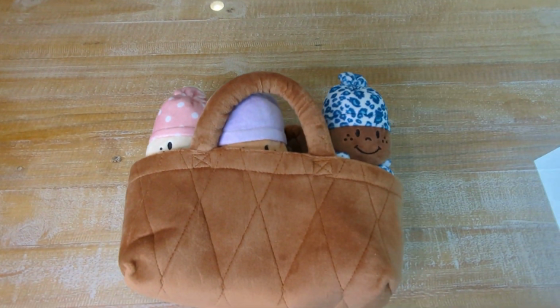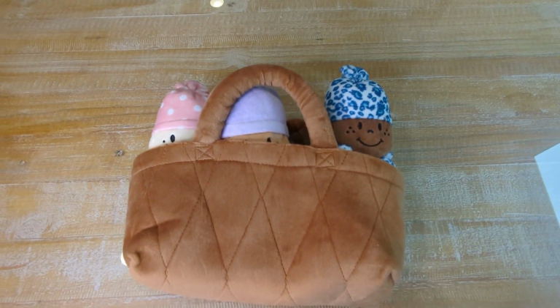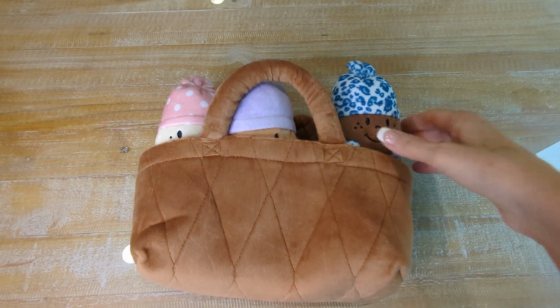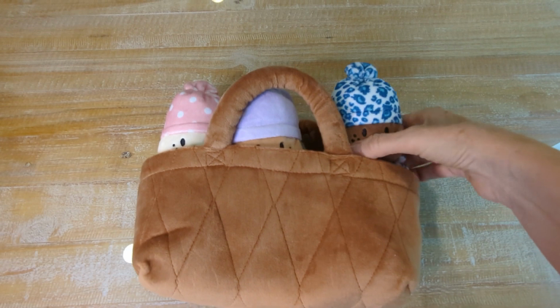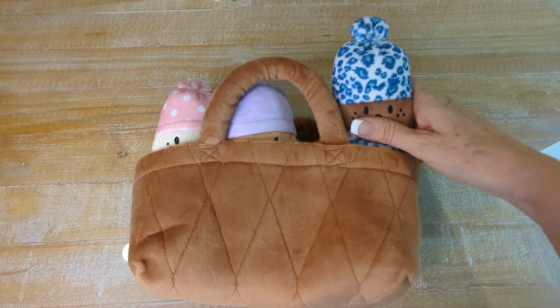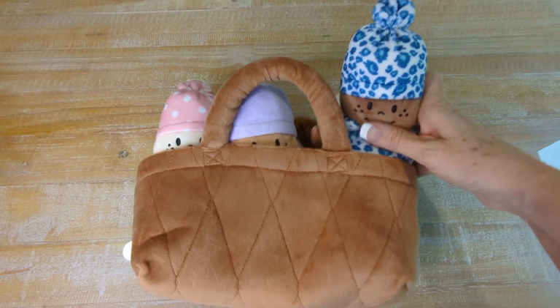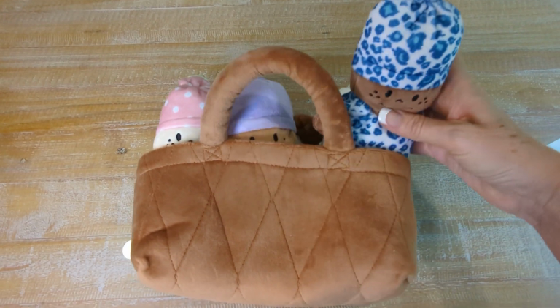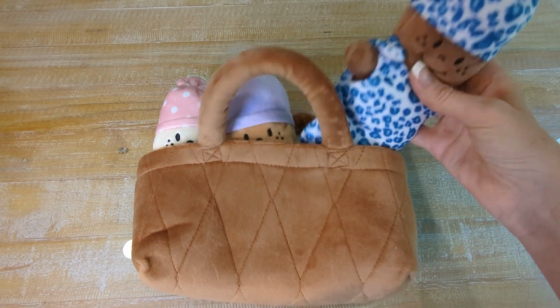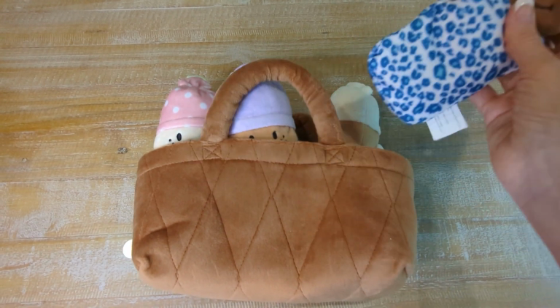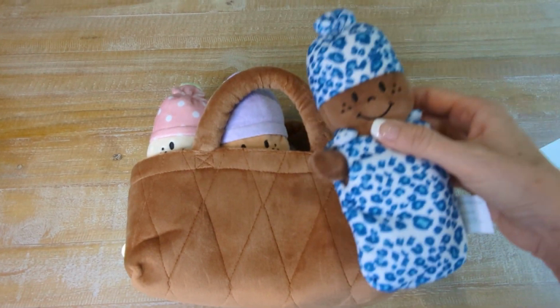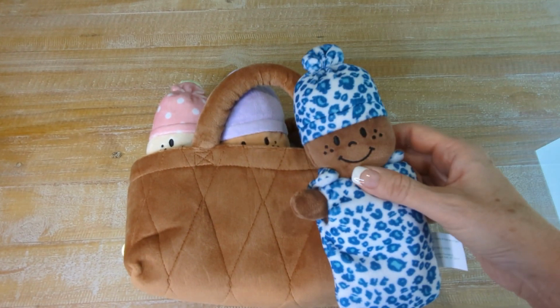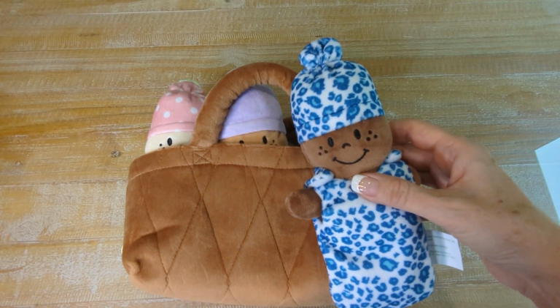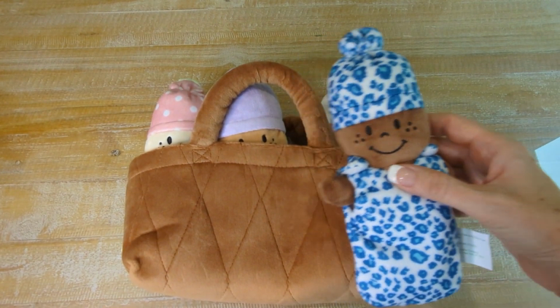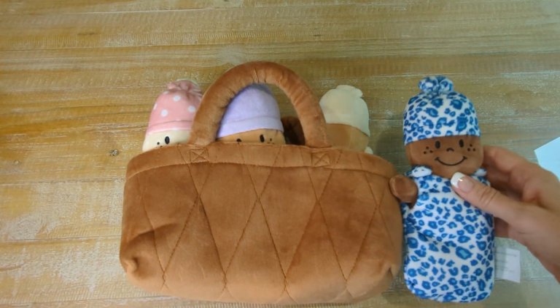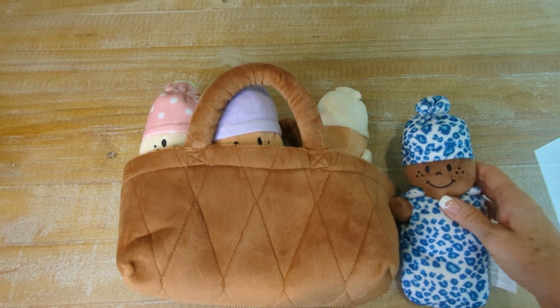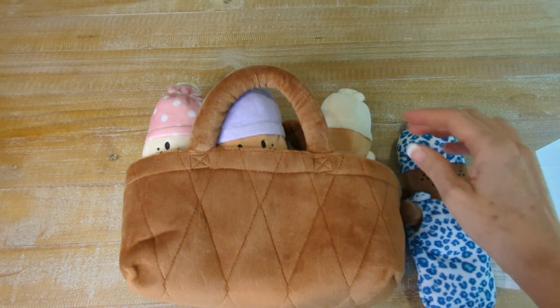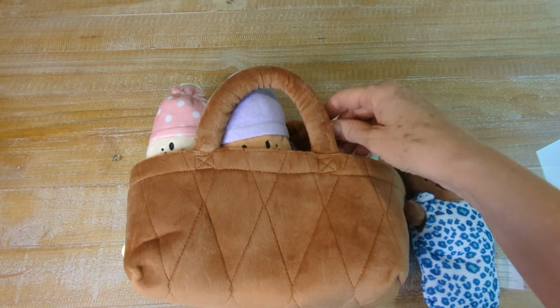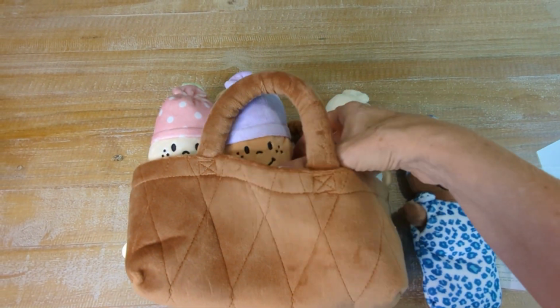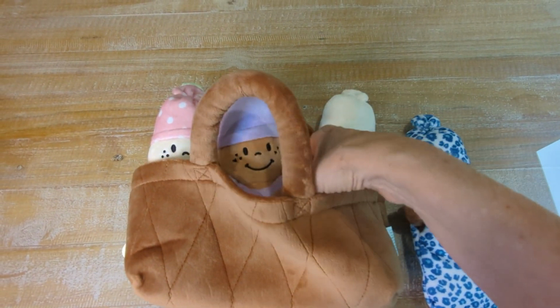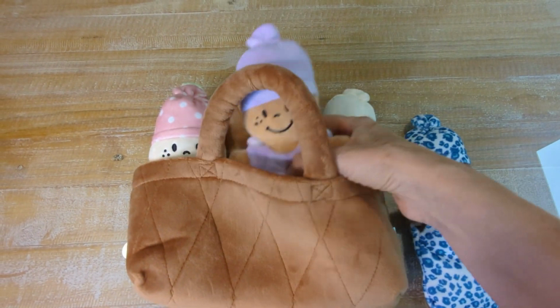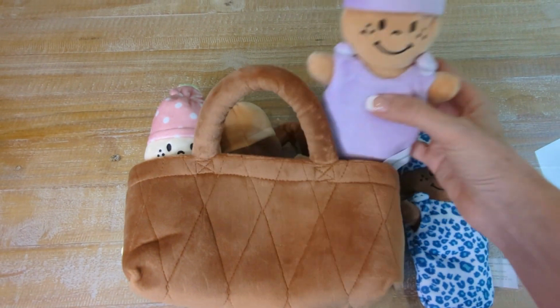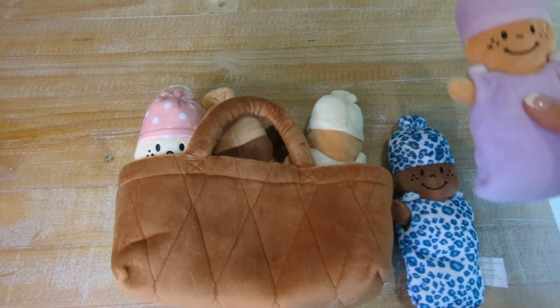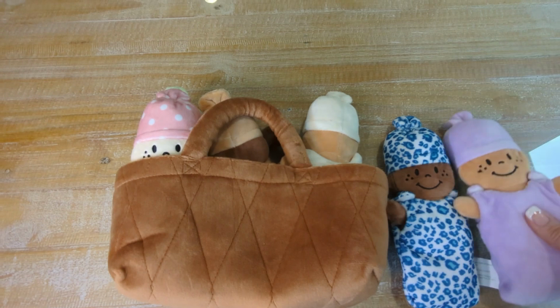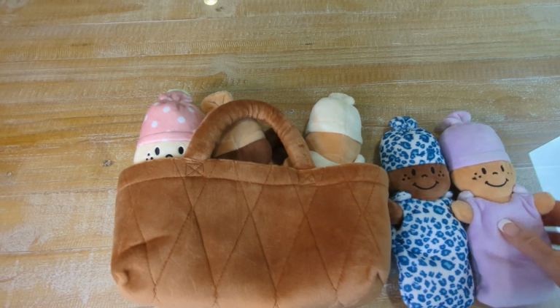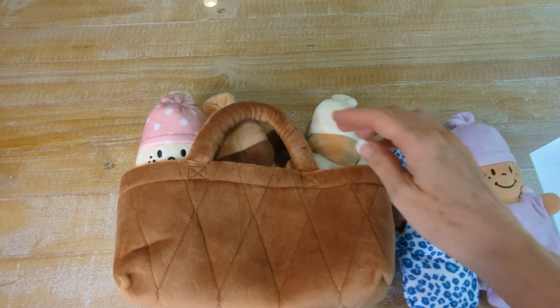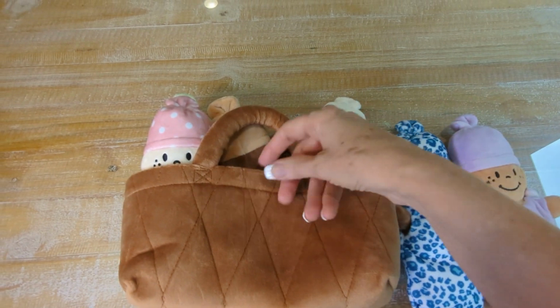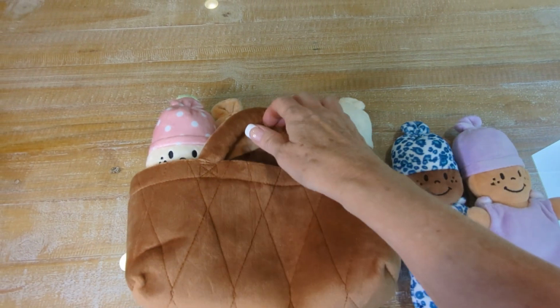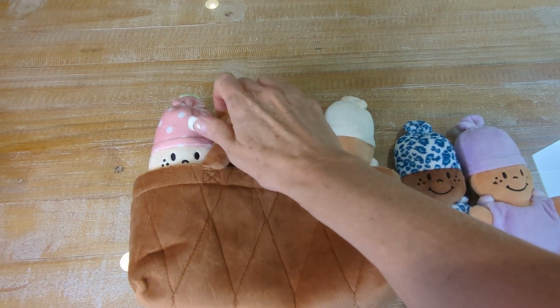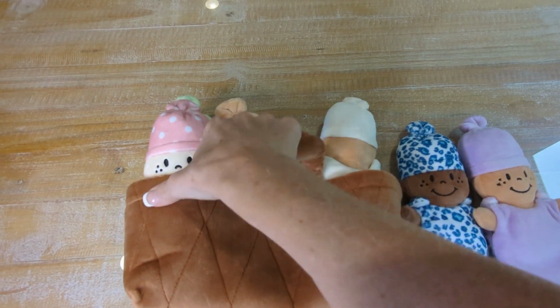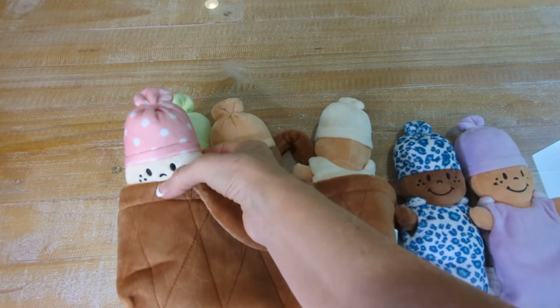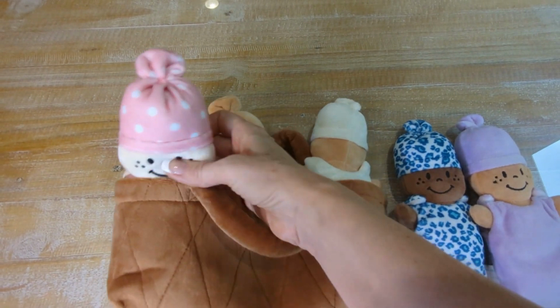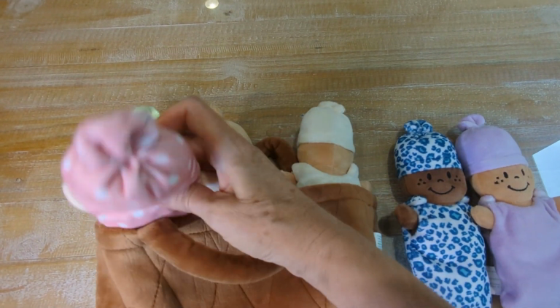These guys are super cute — different nationalities or ethnicities, different races. I do like that about these.